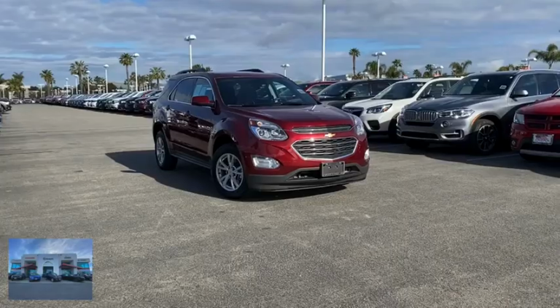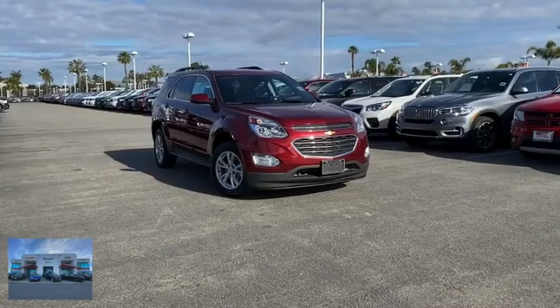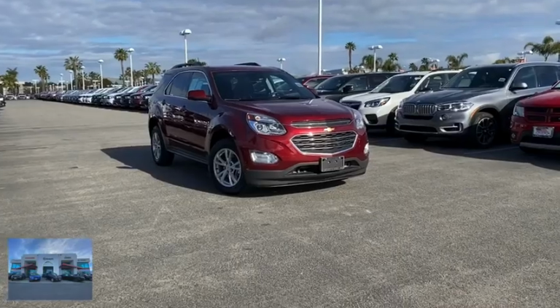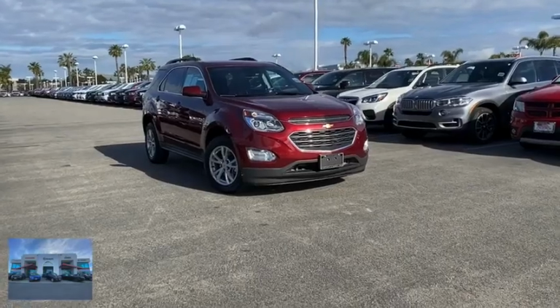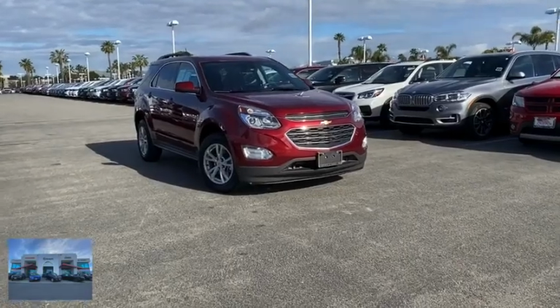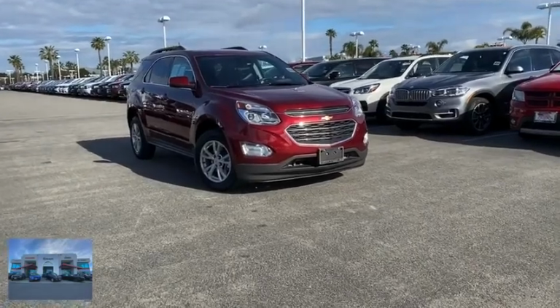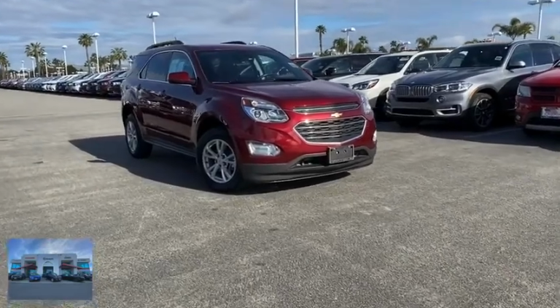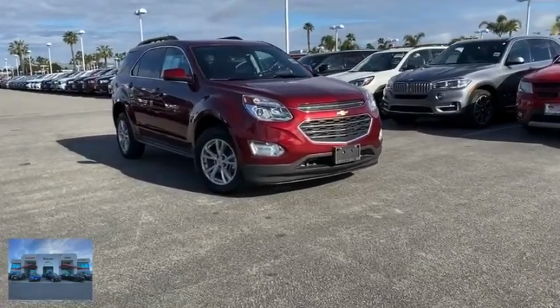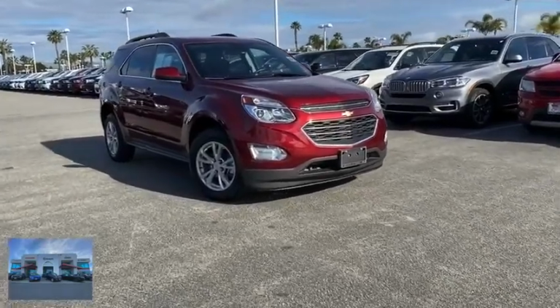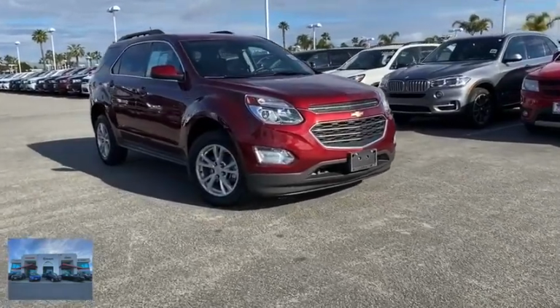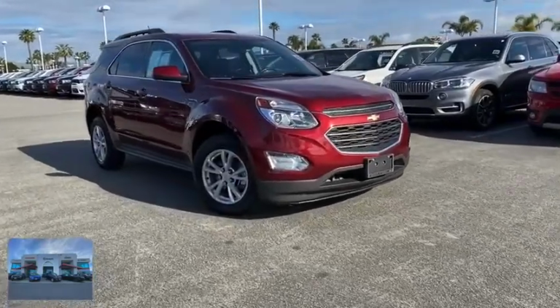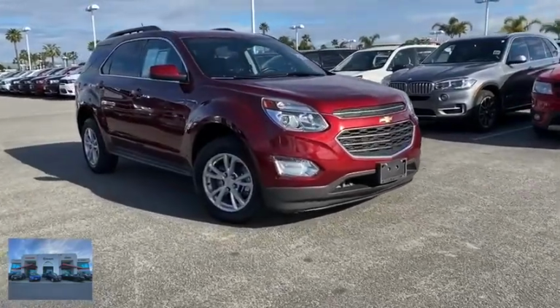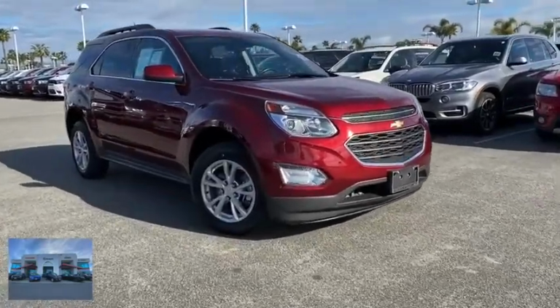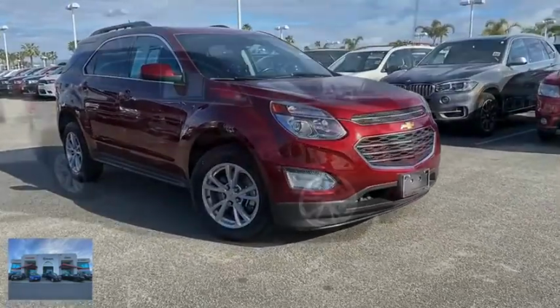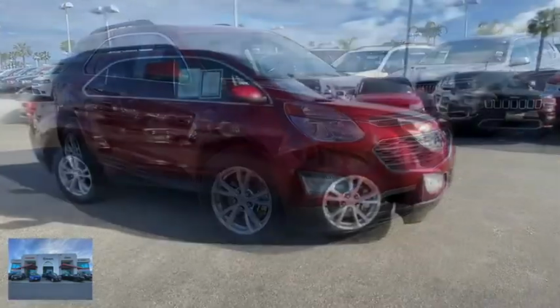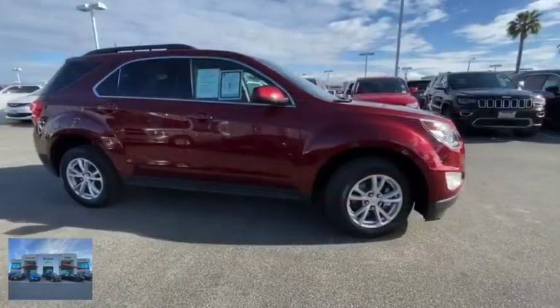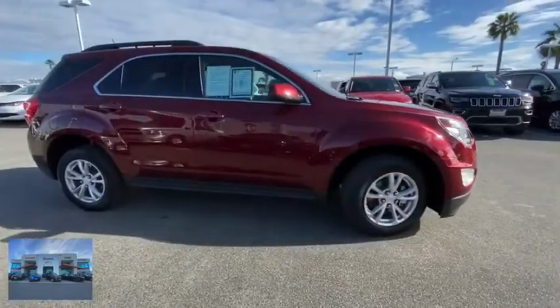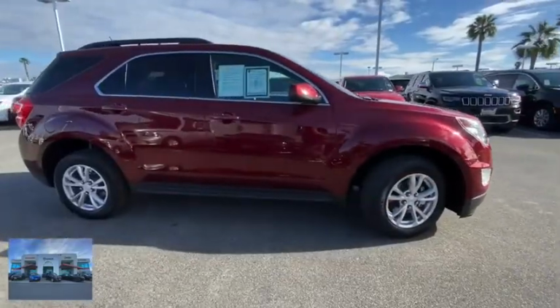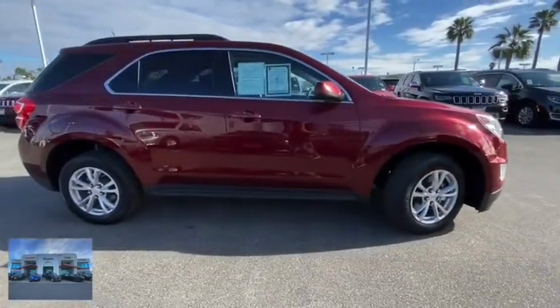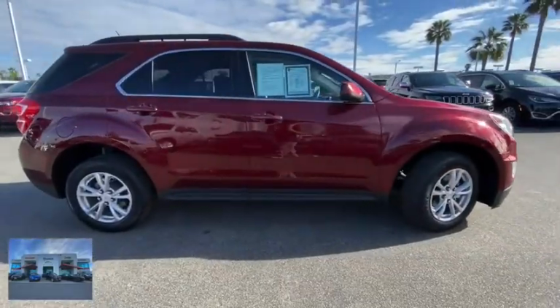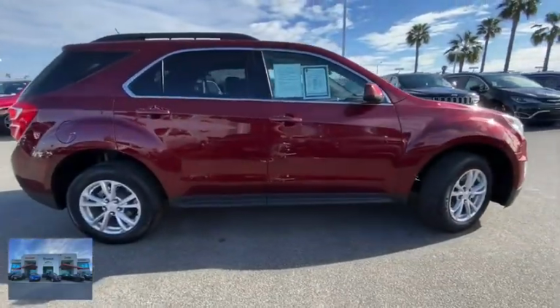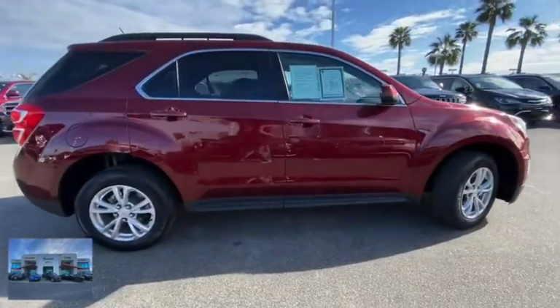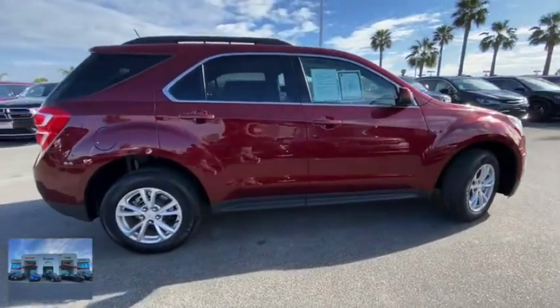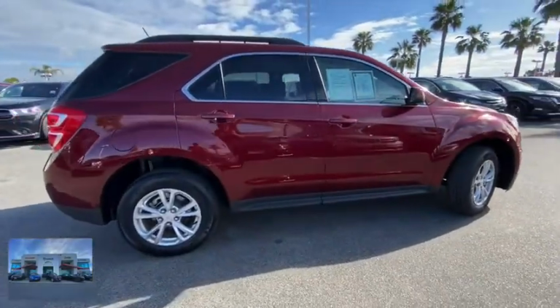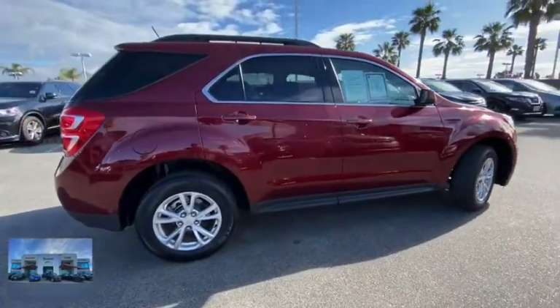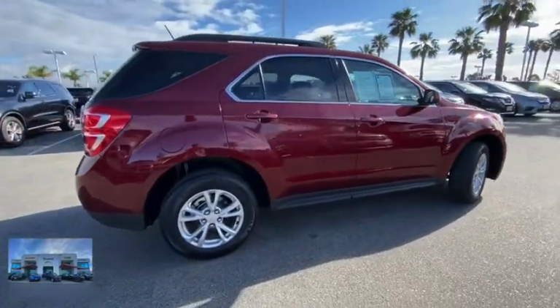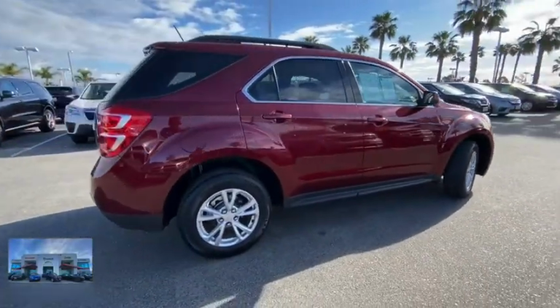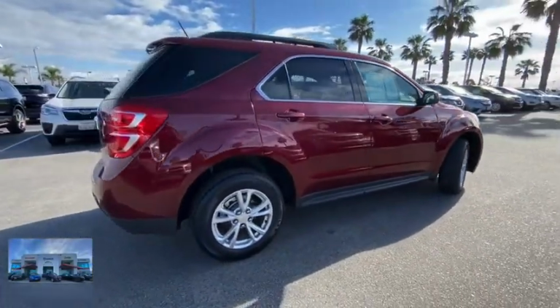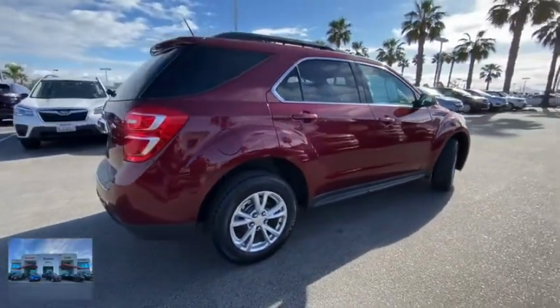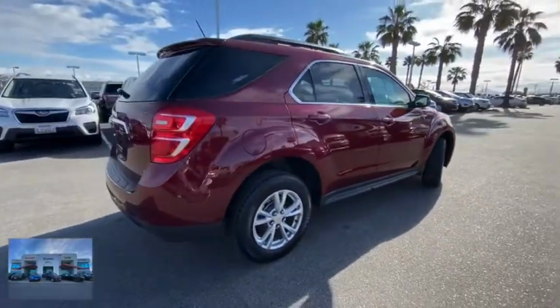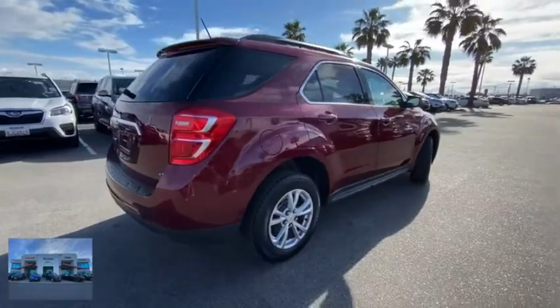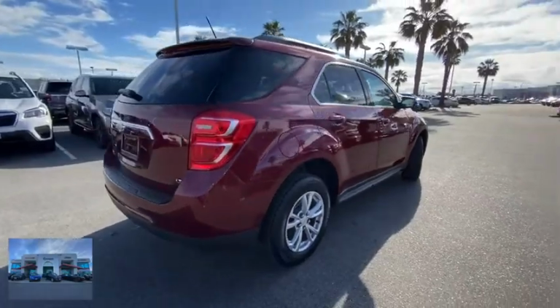You are going to love the 2017 Chevrolet Equinox. Fuel efficiency, safety, and value equals the Chevy Equinox. This vehicle has less than 75,000 miles.